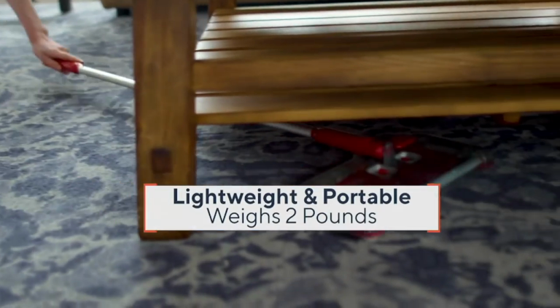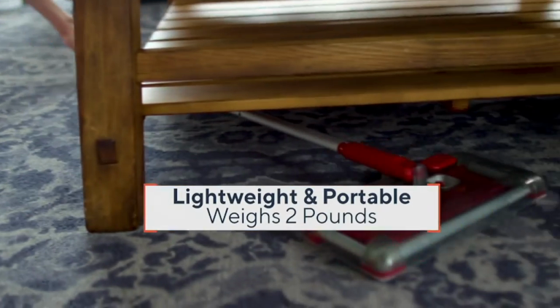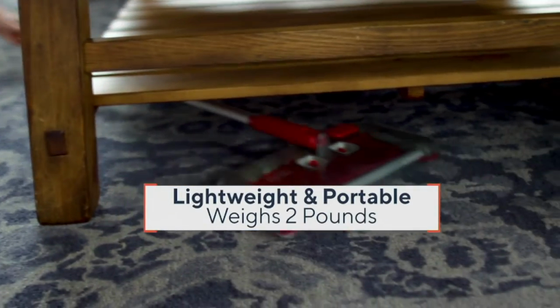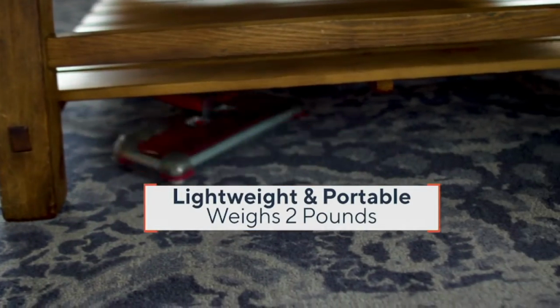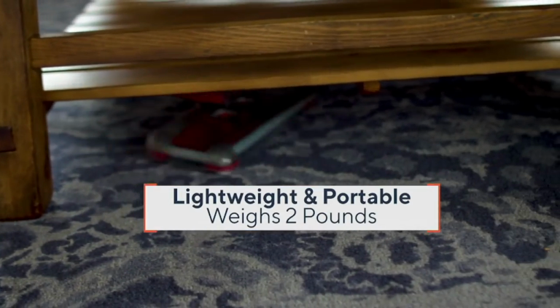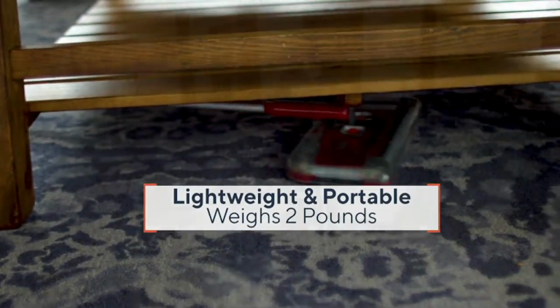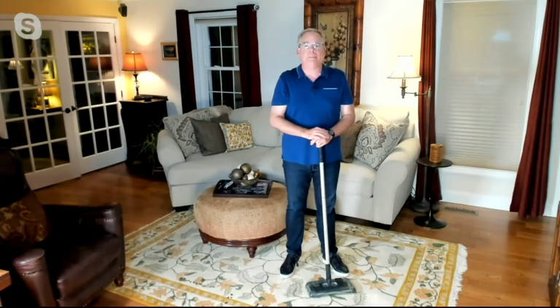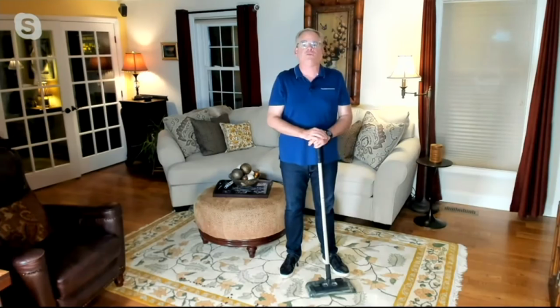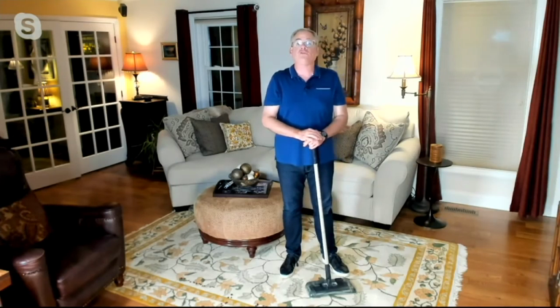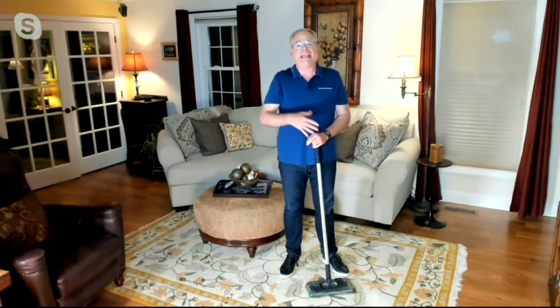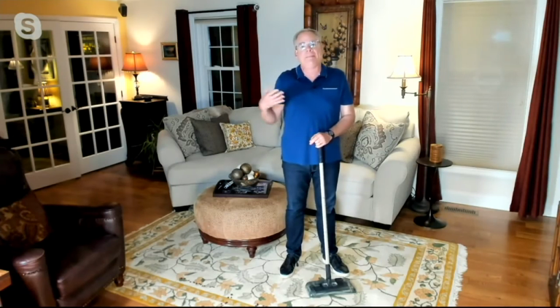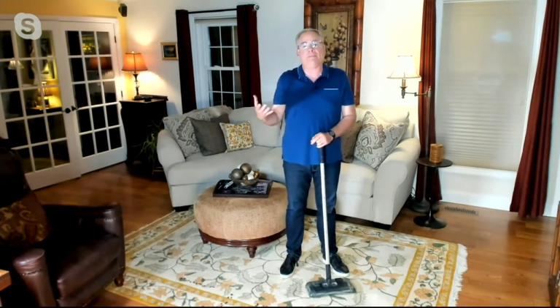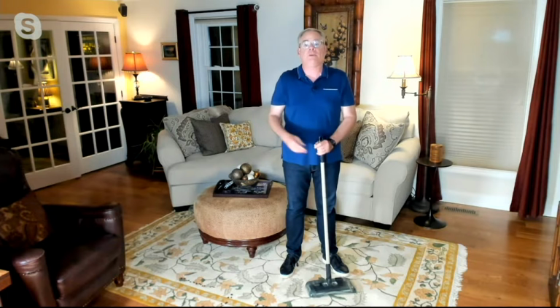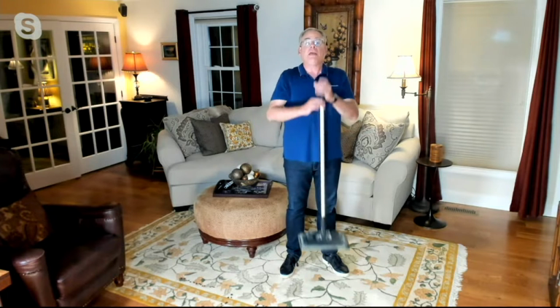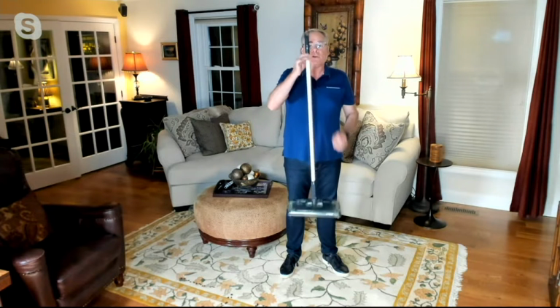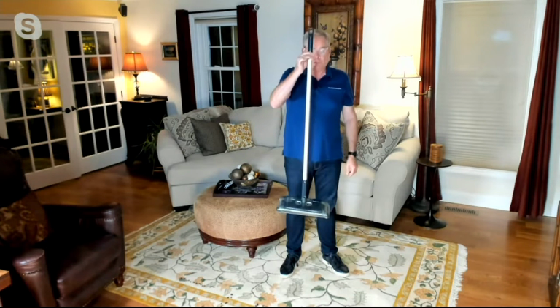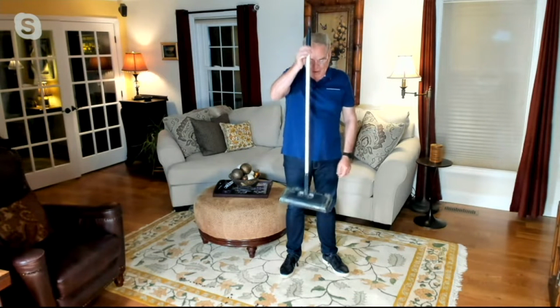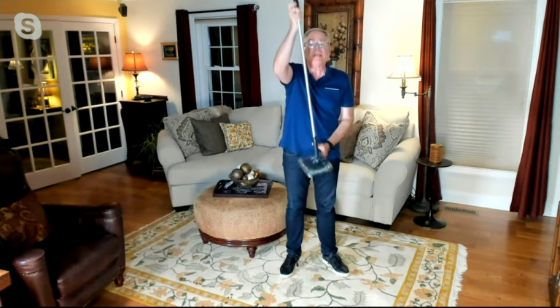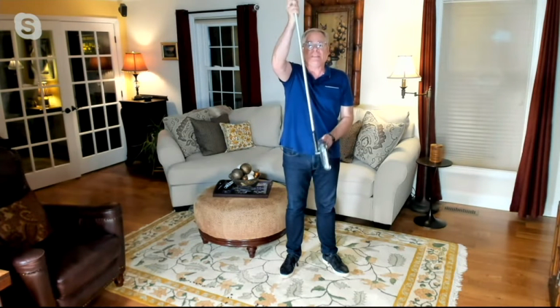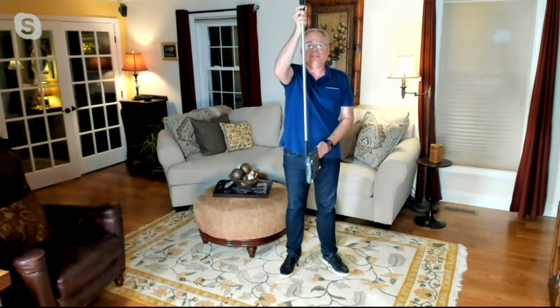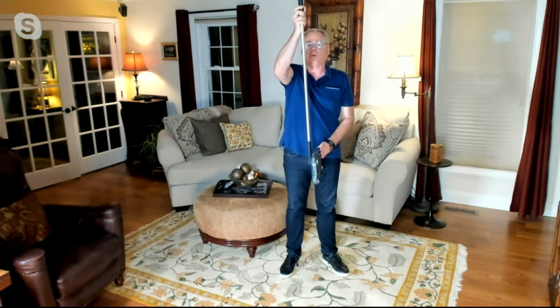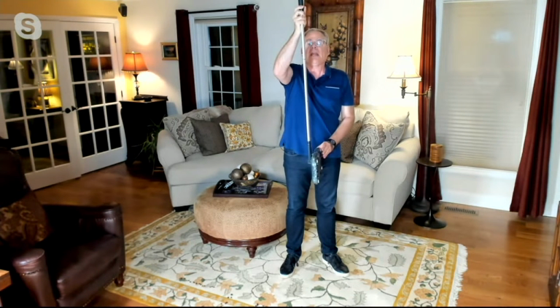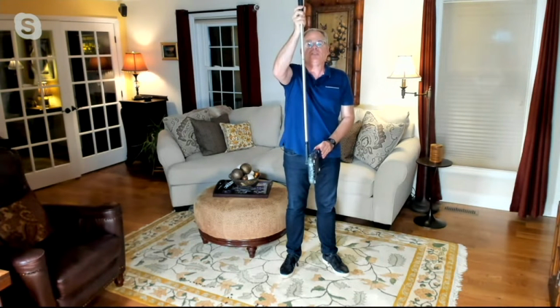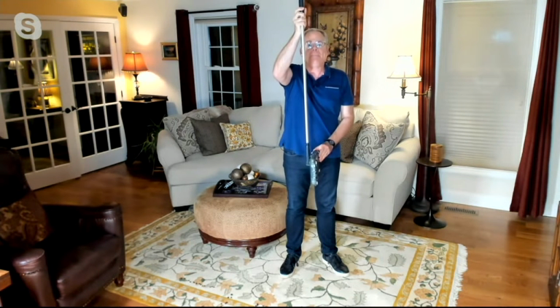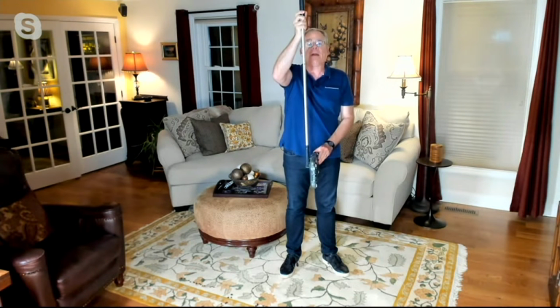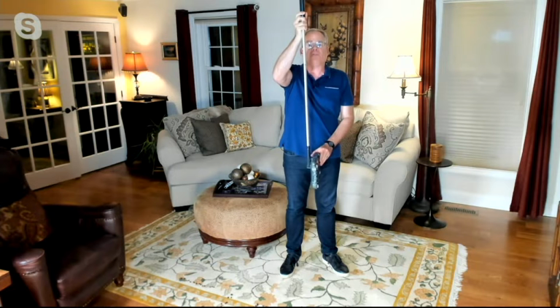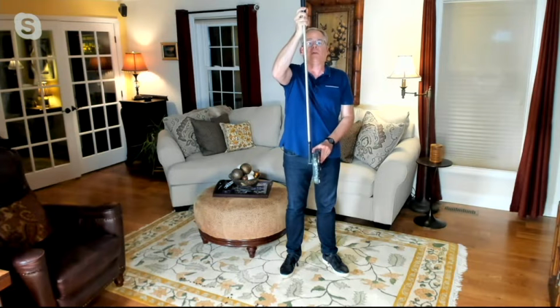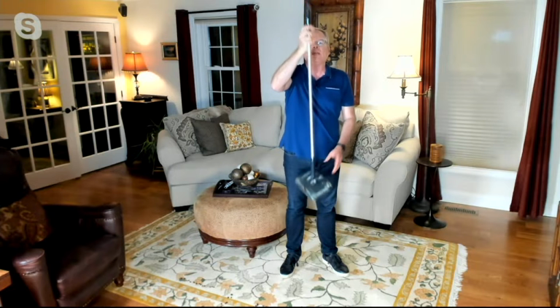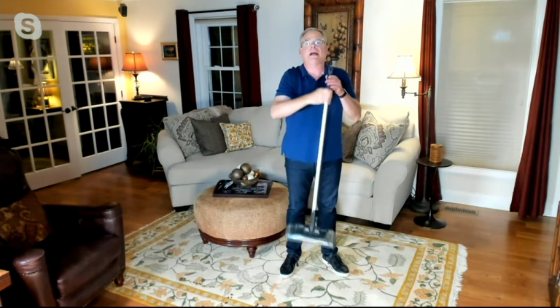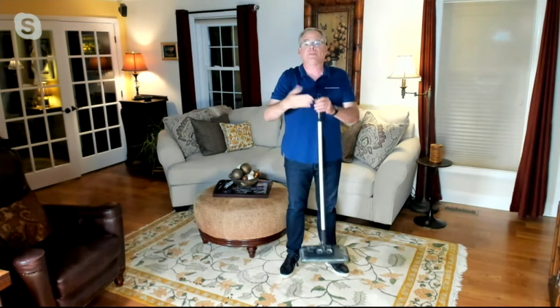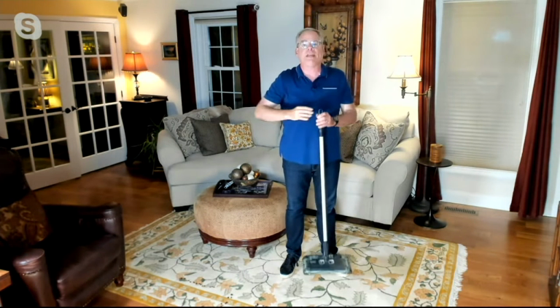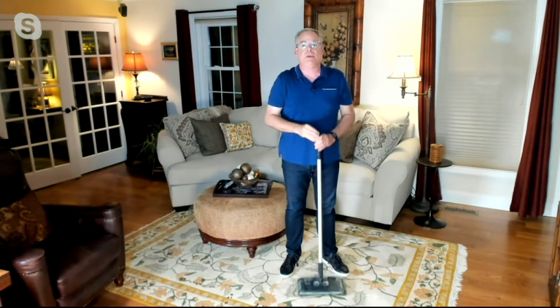It is my go-to sweeper on a daily basis. Rather than dragging out that big heavy vacuum, this only weighs two pounds. It's easy to store, and it is just a better mousetrap when you're looking to pick up those everyday spills.